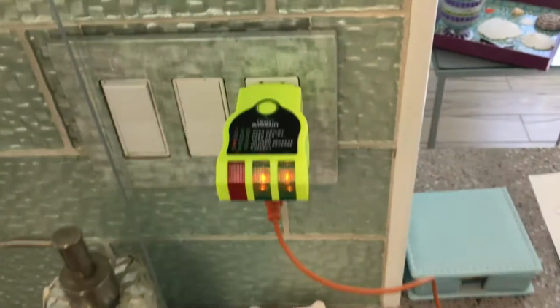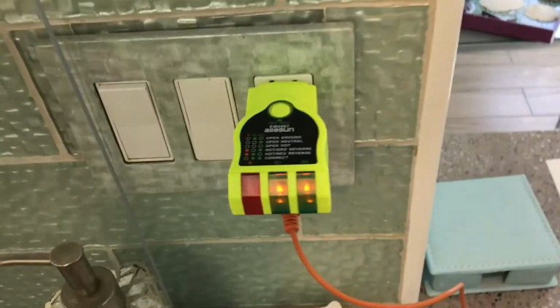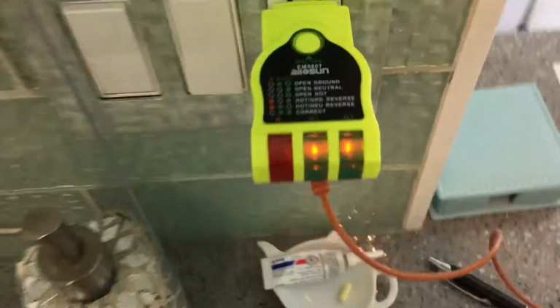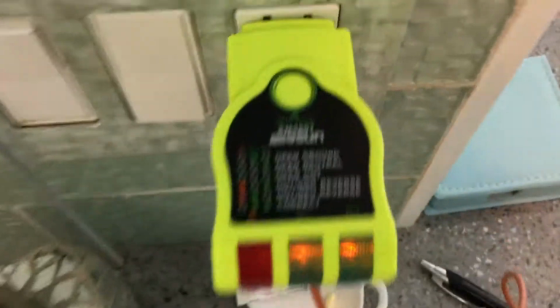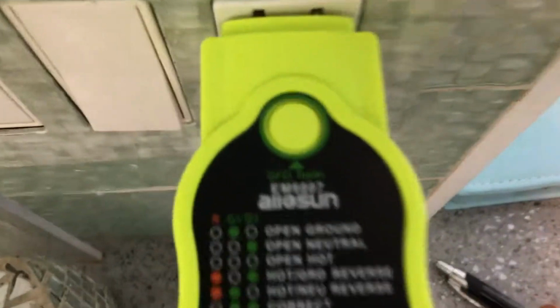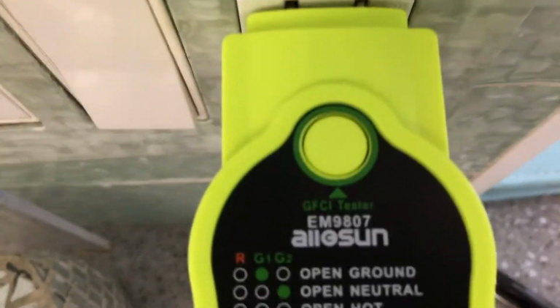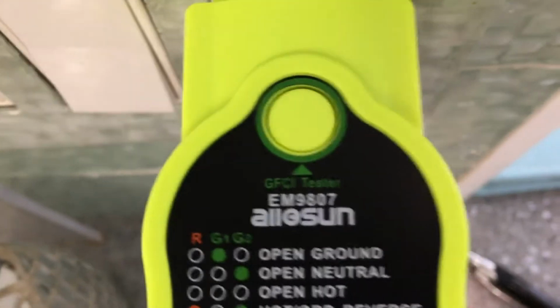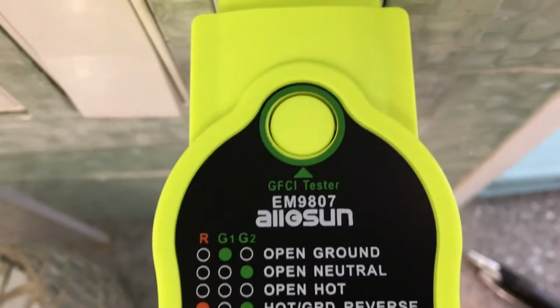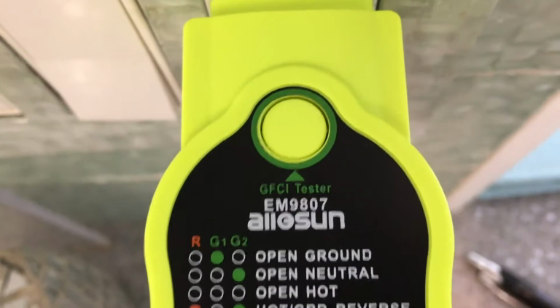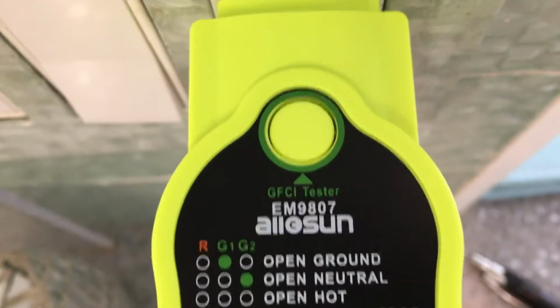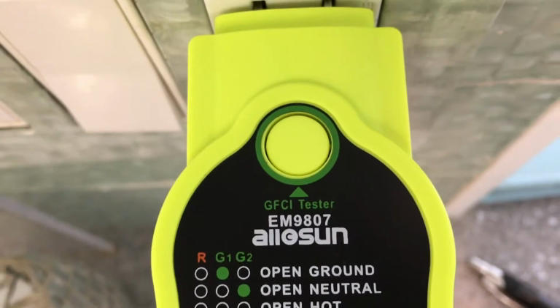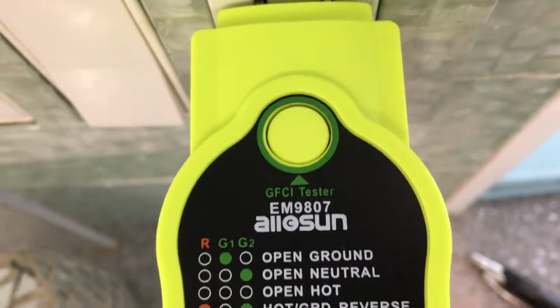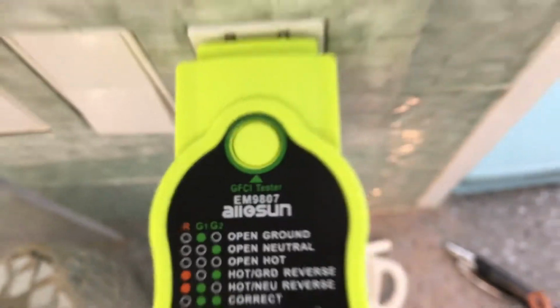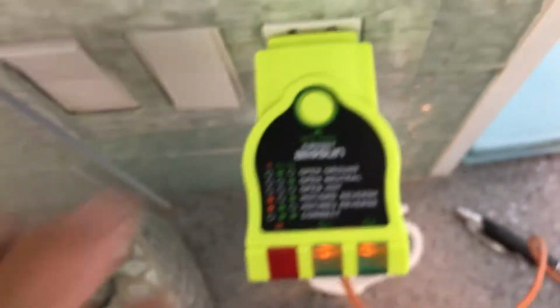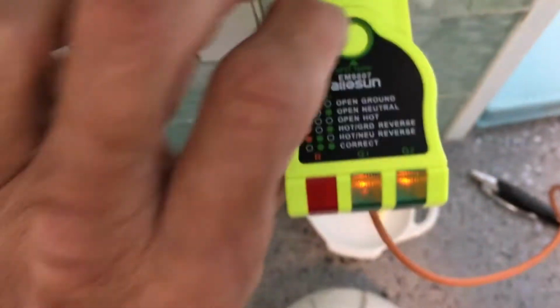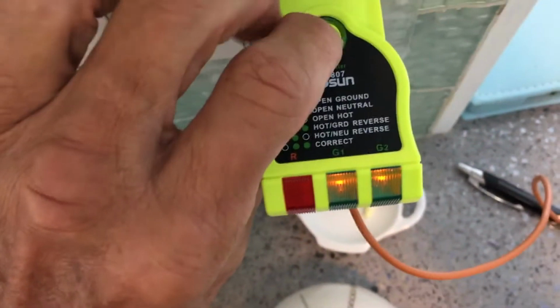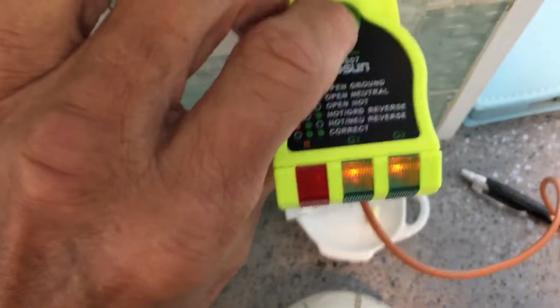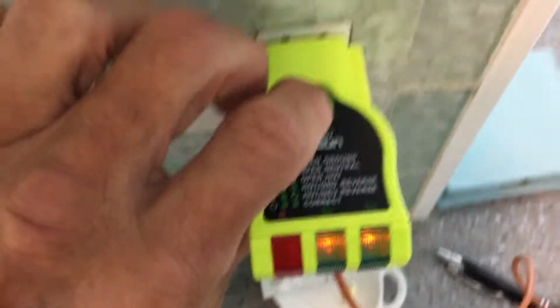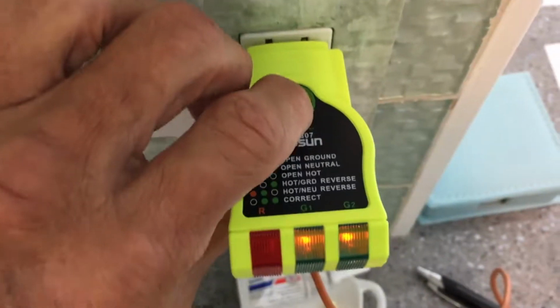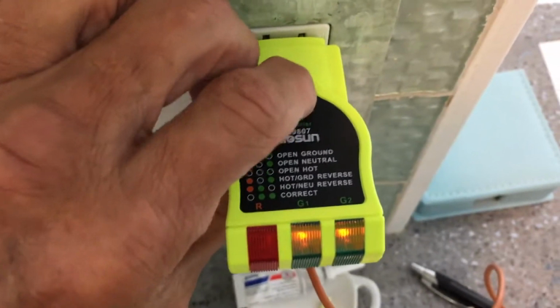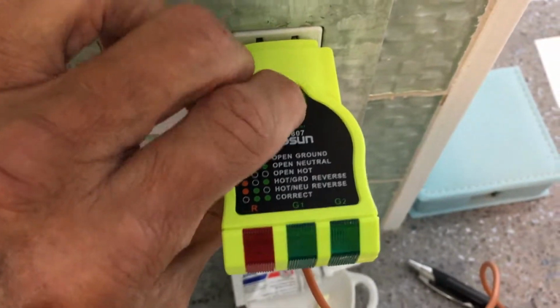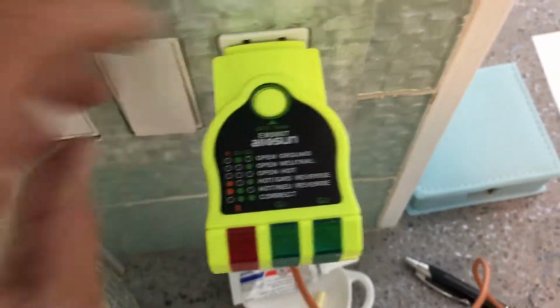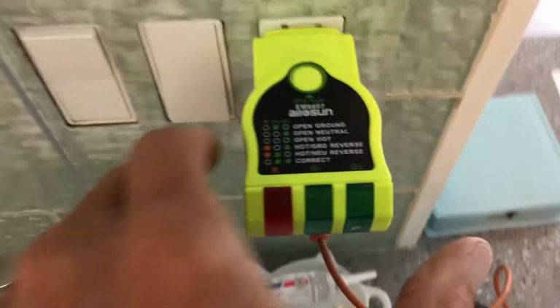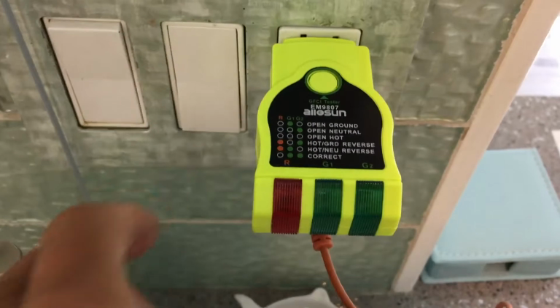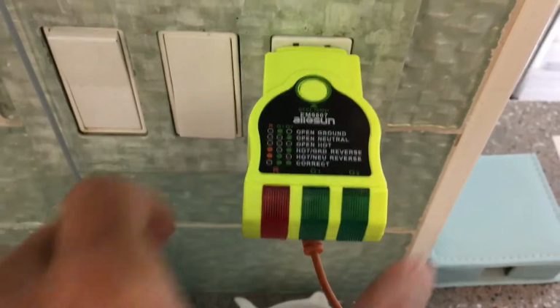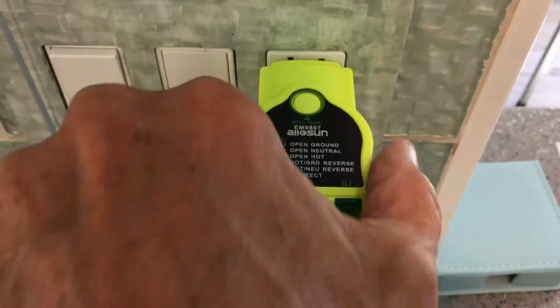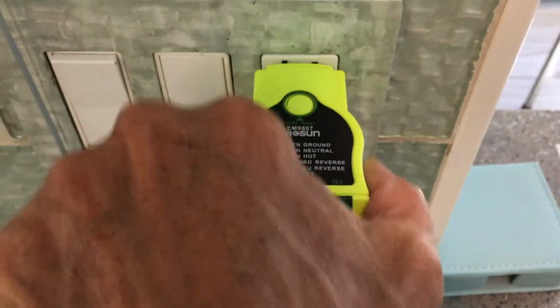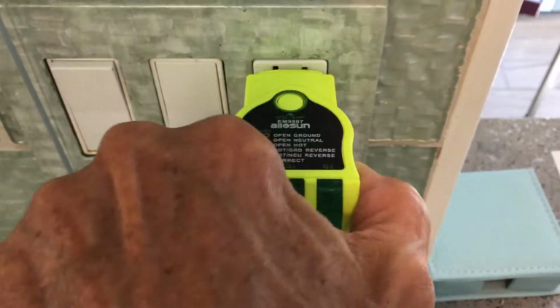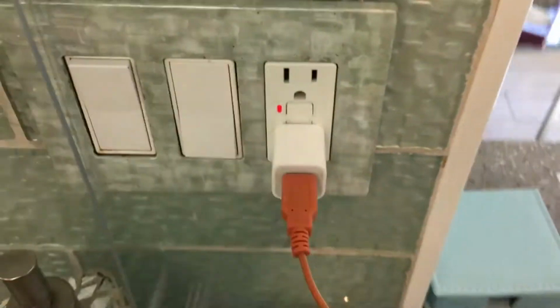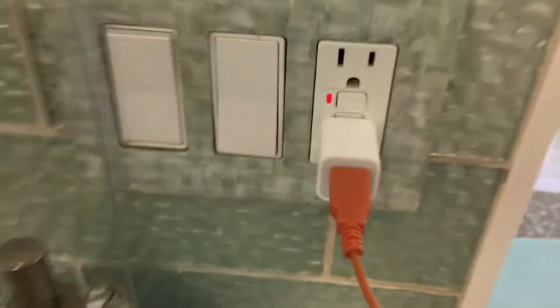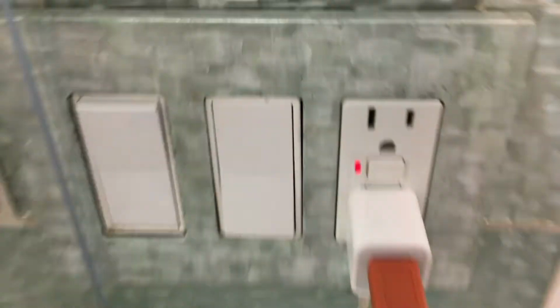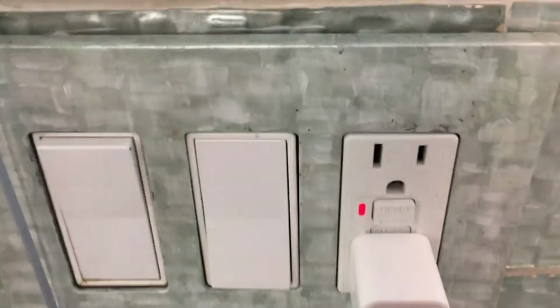It is wired properly, but next we're going to test the GFCI fuse. We're going to press that button — pop — turns it off. So that means that it's working.